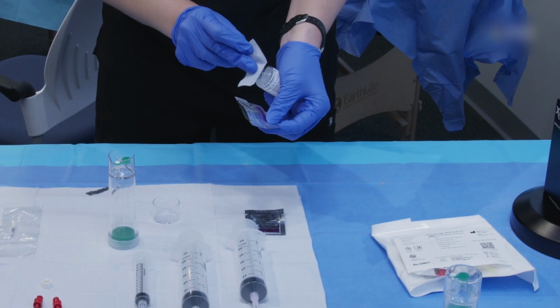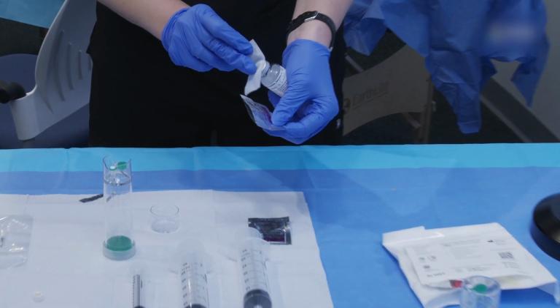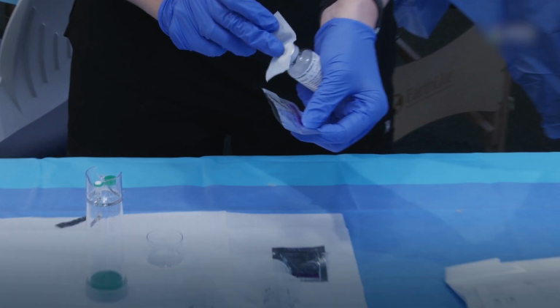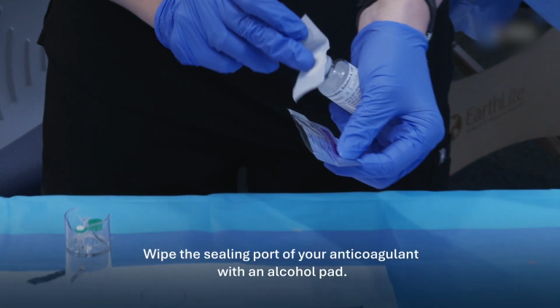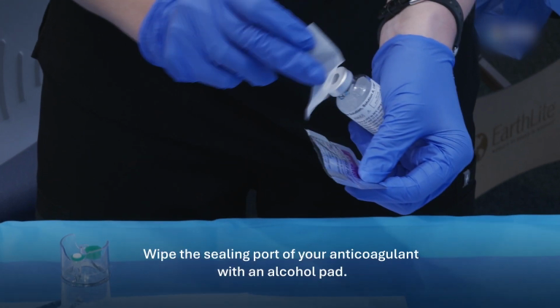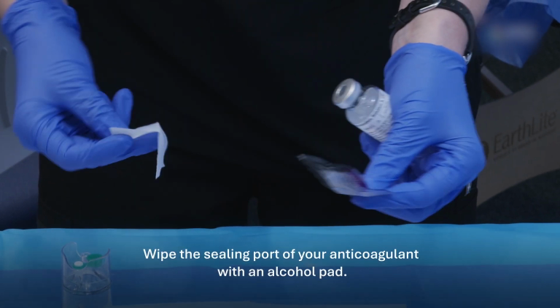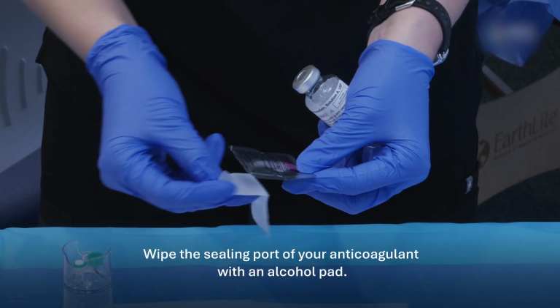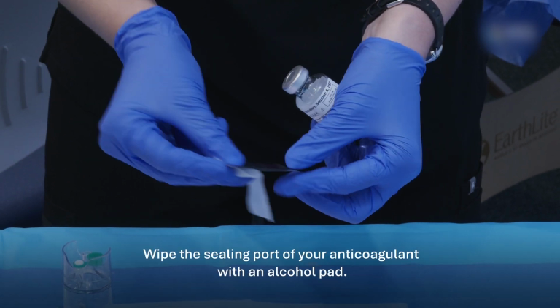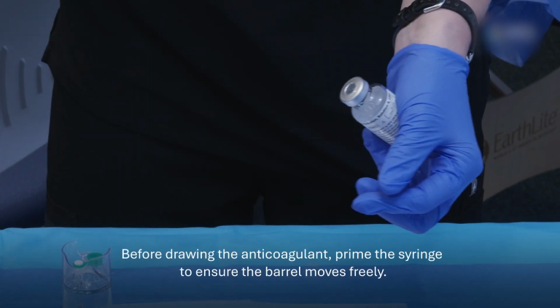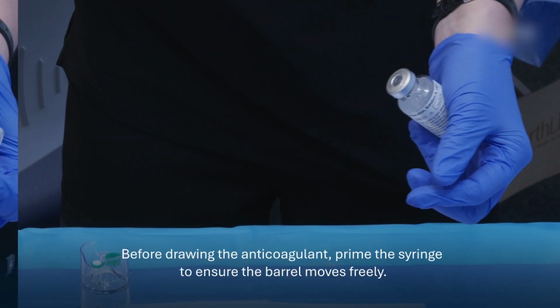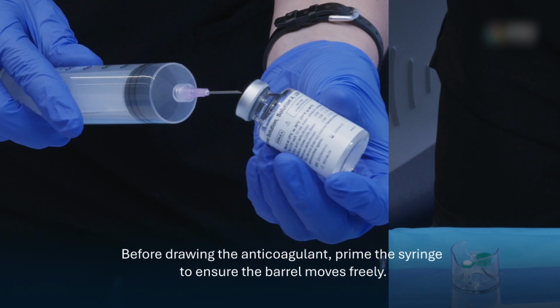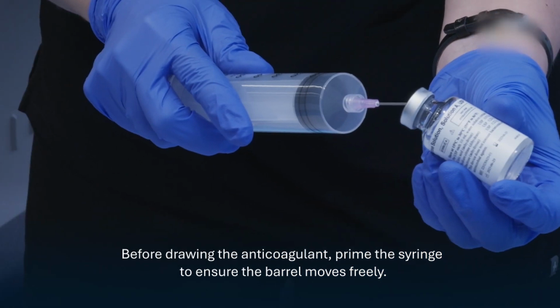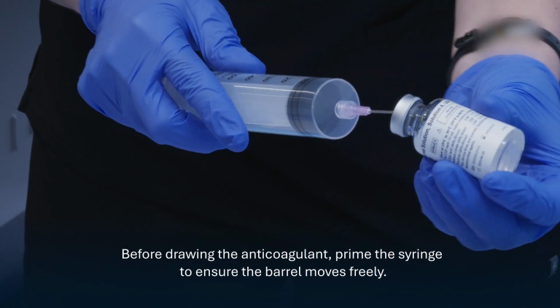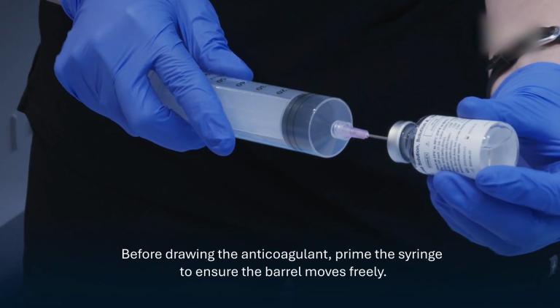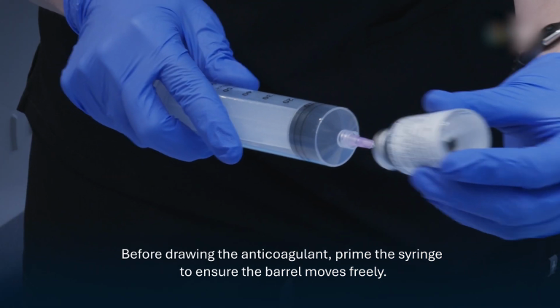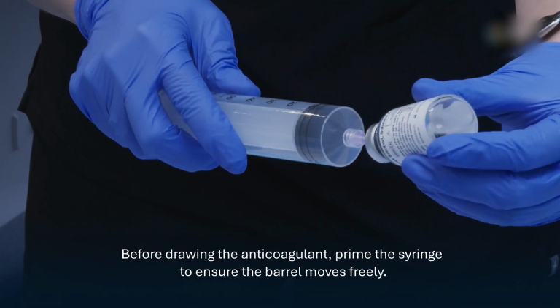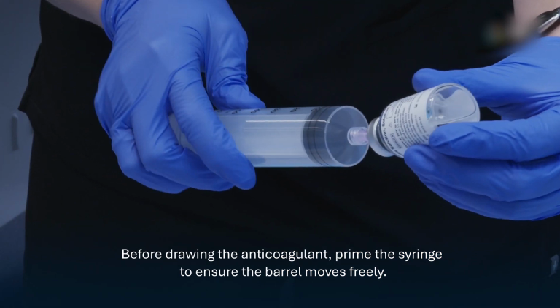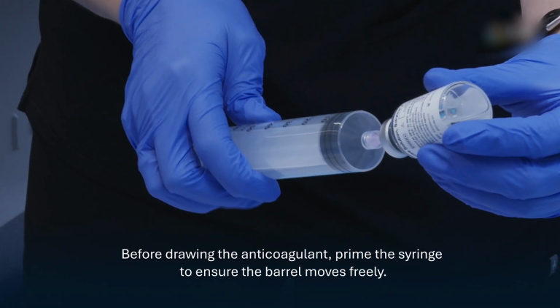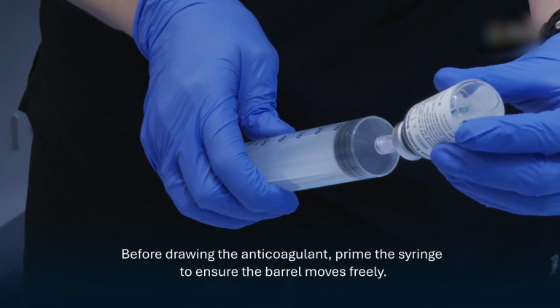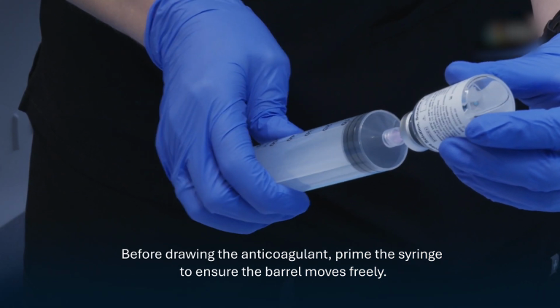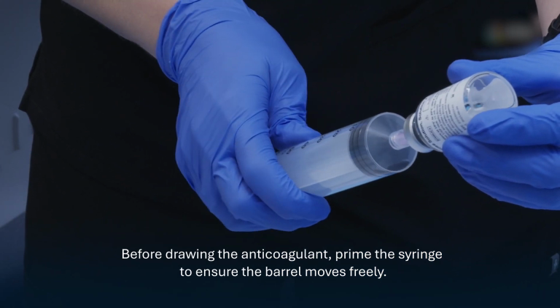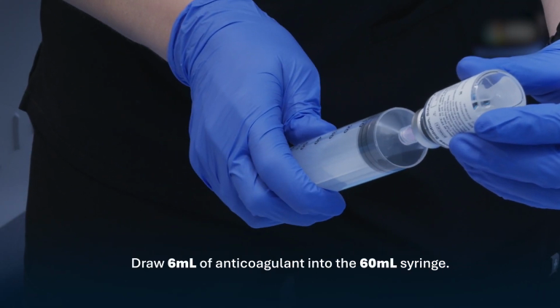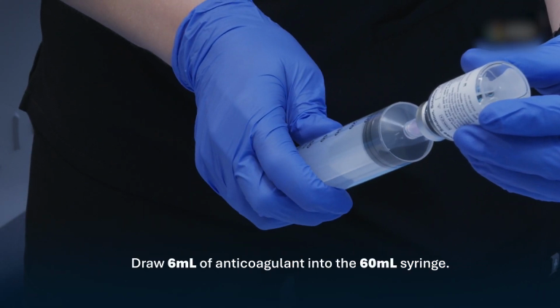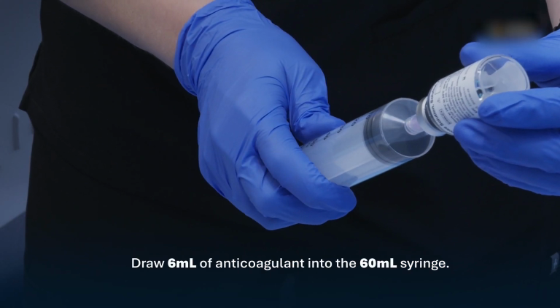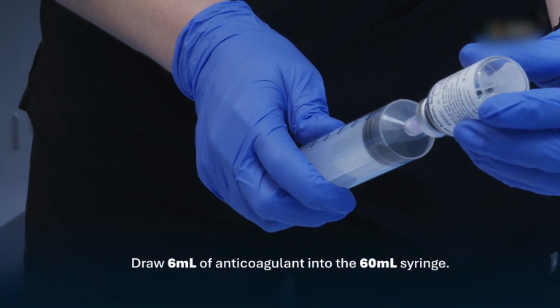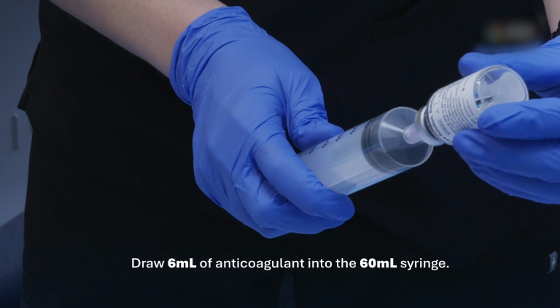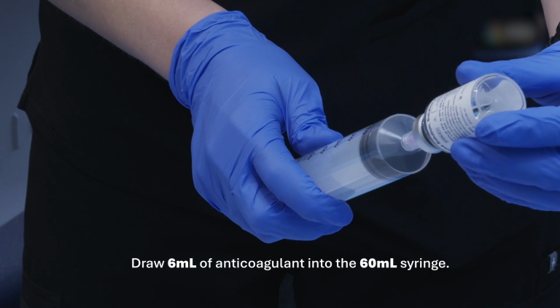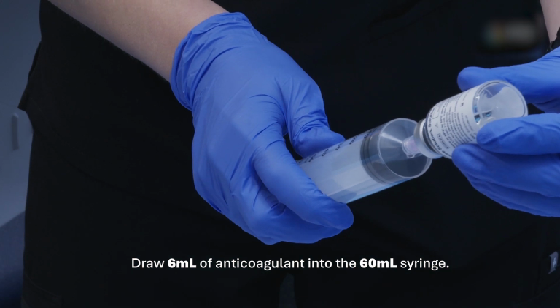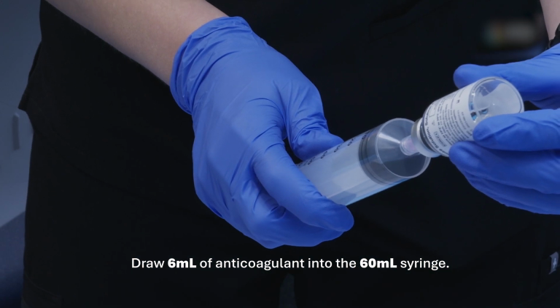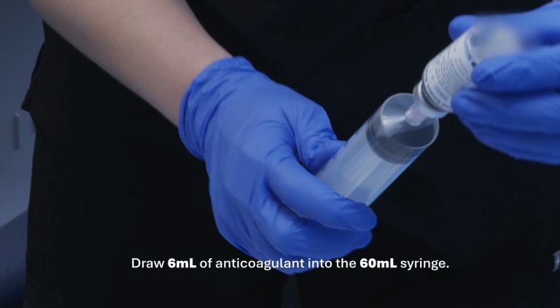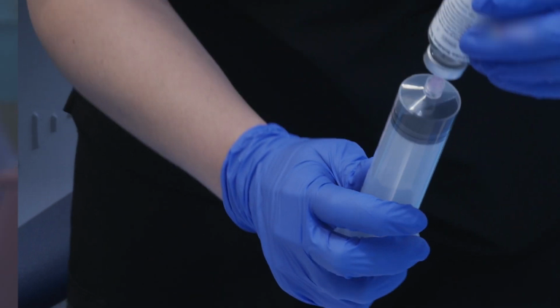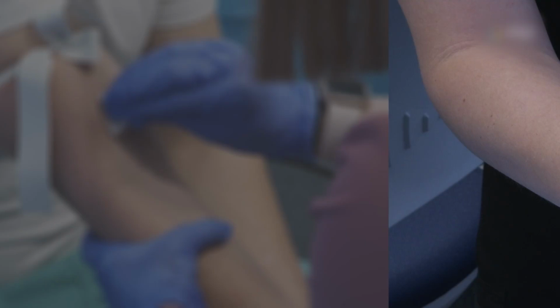Wipe the sealing port of your anticoagulant with an alcohol pad. Before drawing the anticoagulant, prime the syringe to ensure the barrel moves freely, then draw six milliliters of anticoagulant into the 60 milliliter syringe.